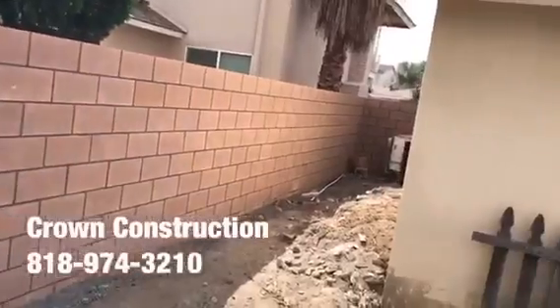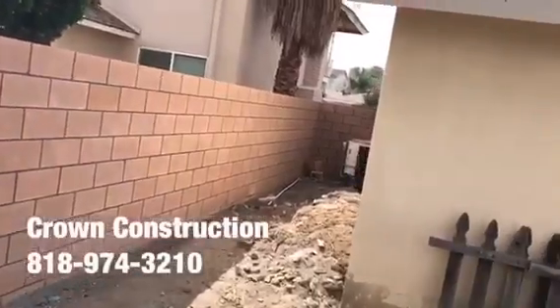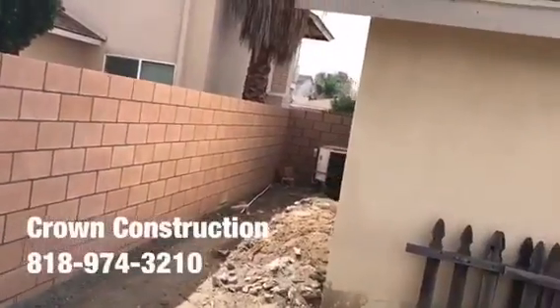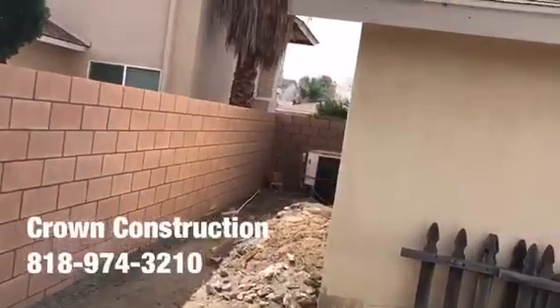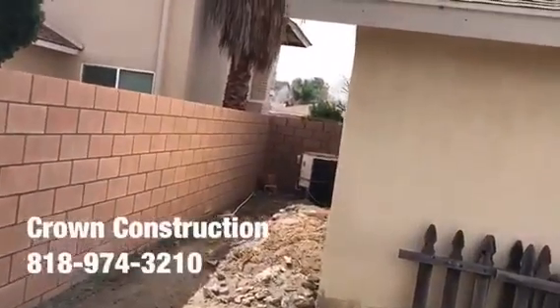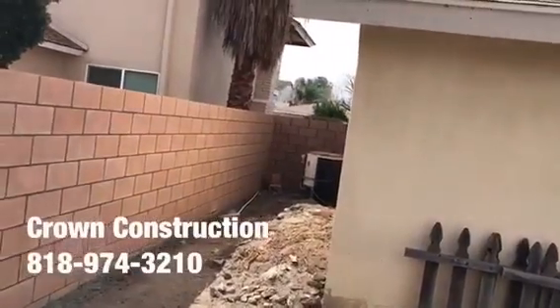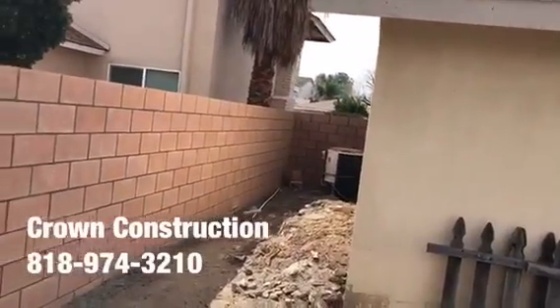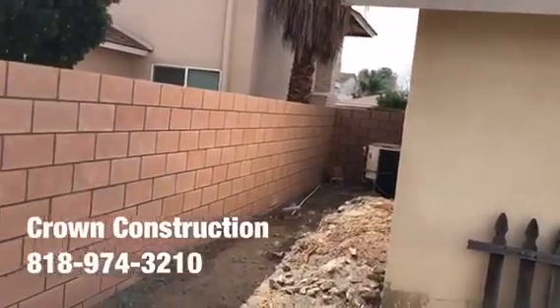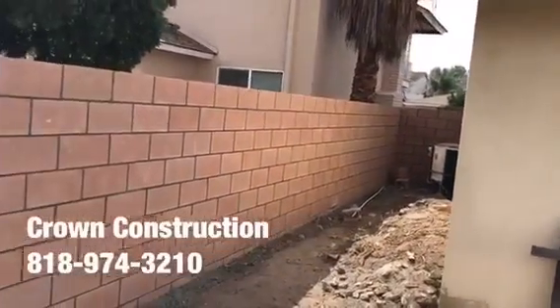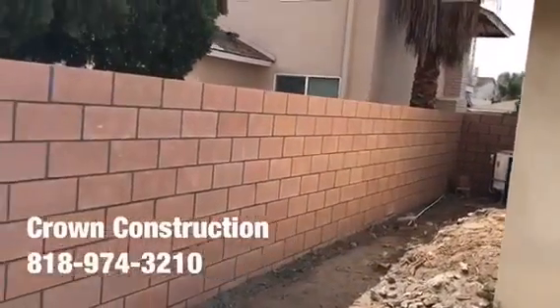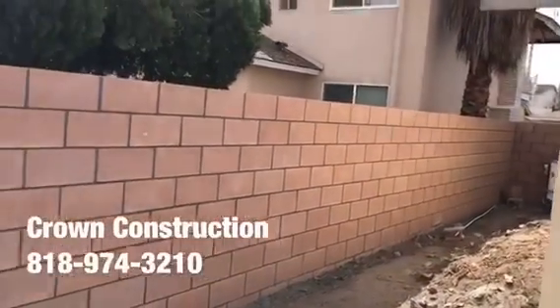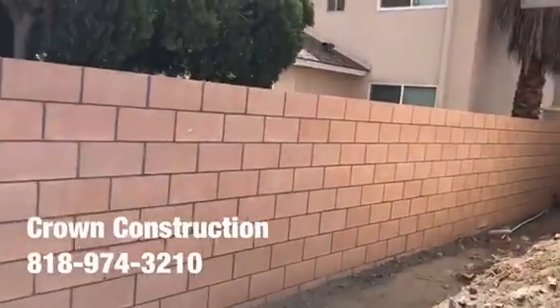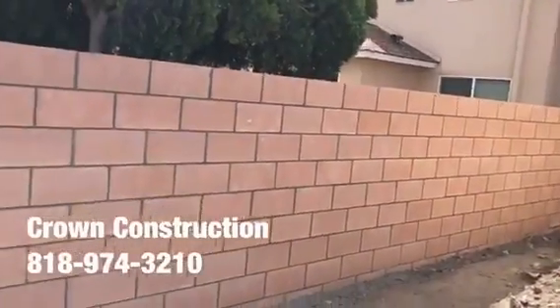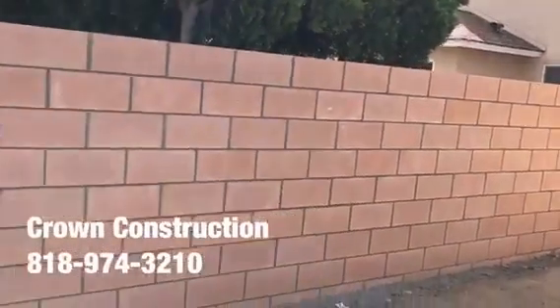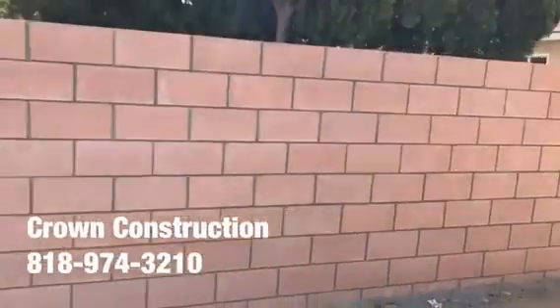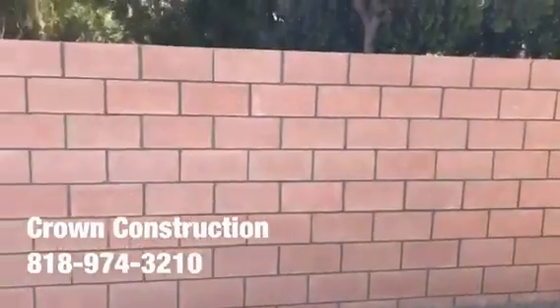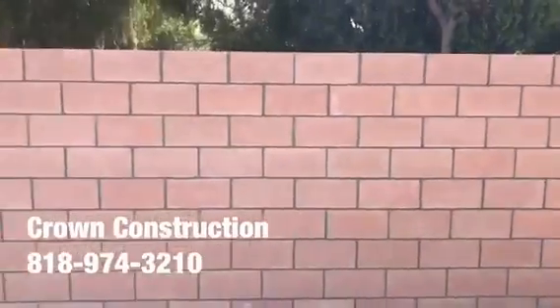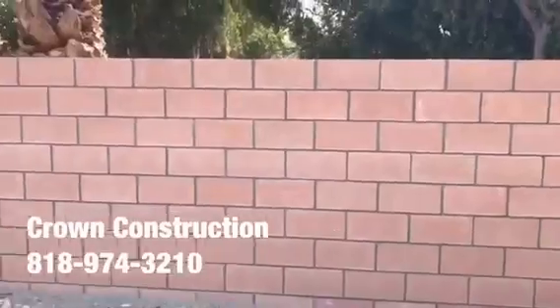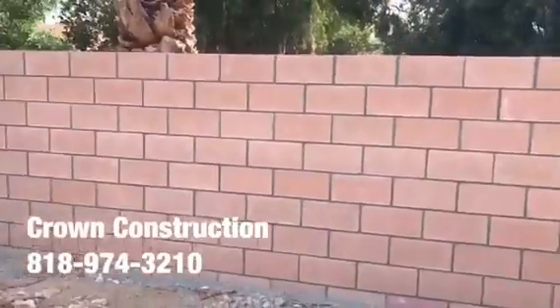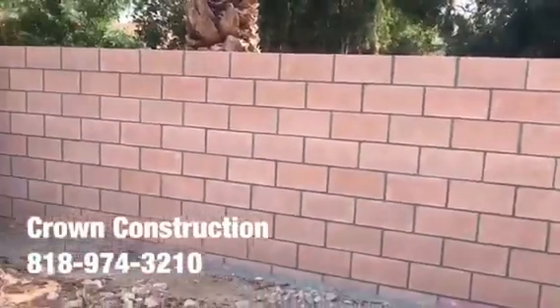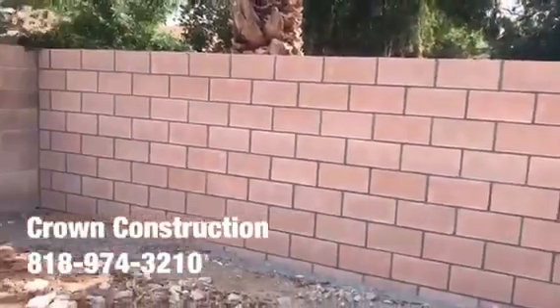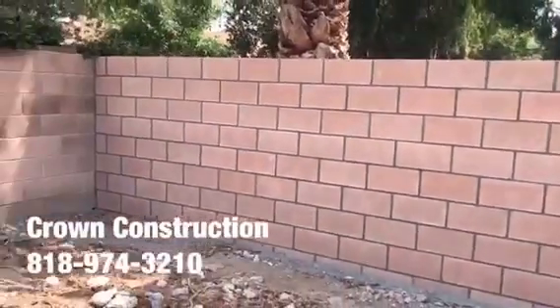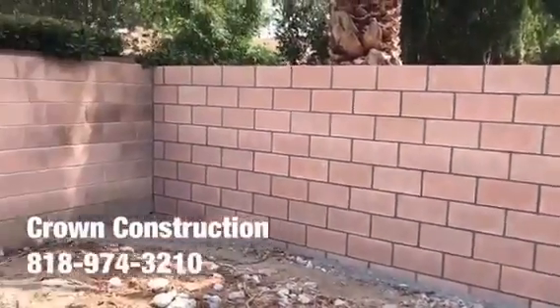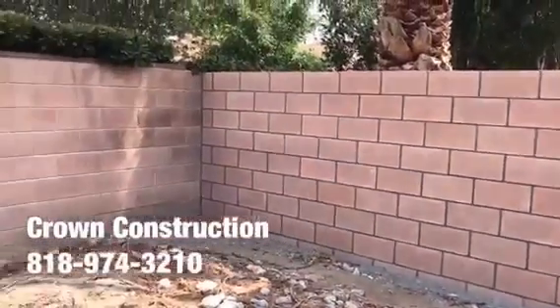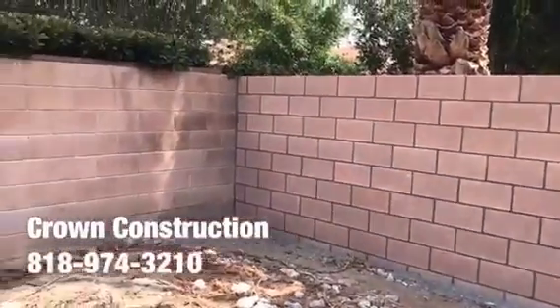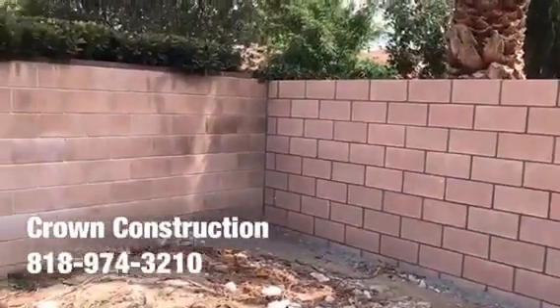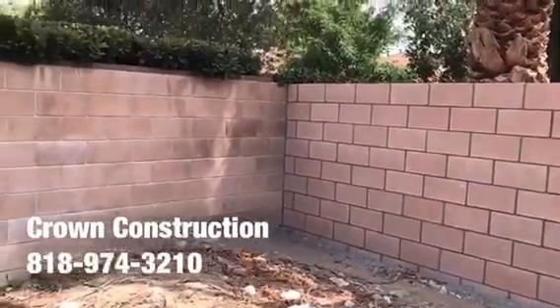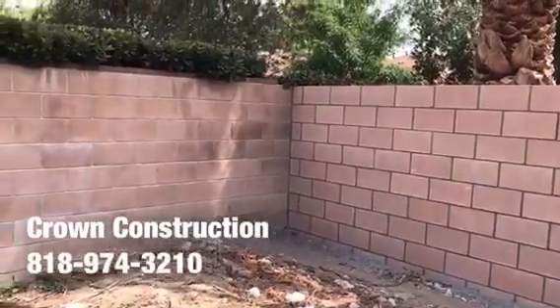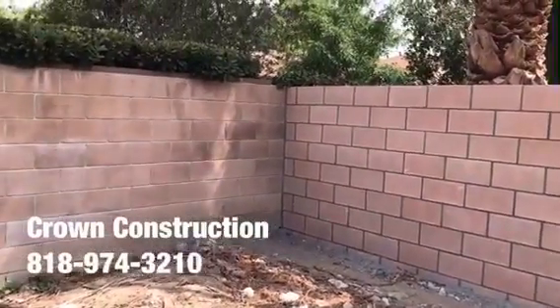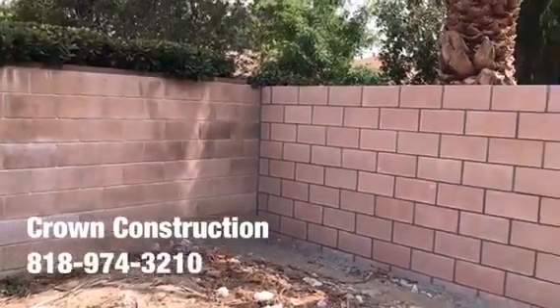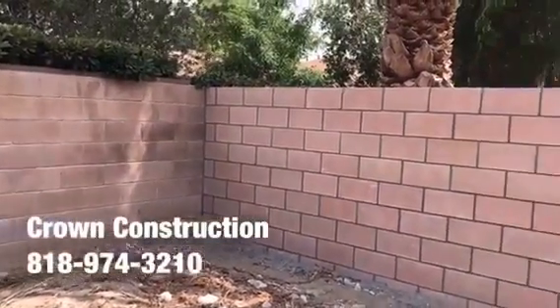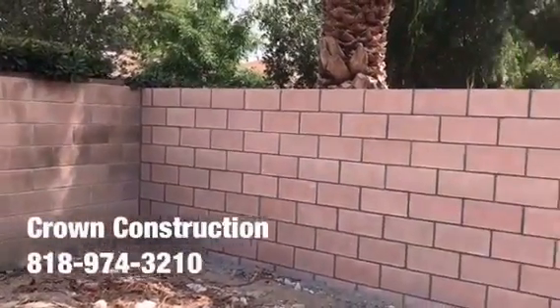This is what it looks like — 66 linear feet of tan cinder block.